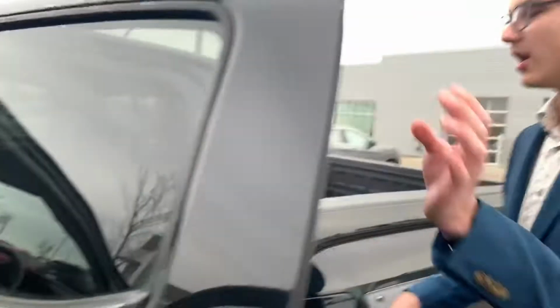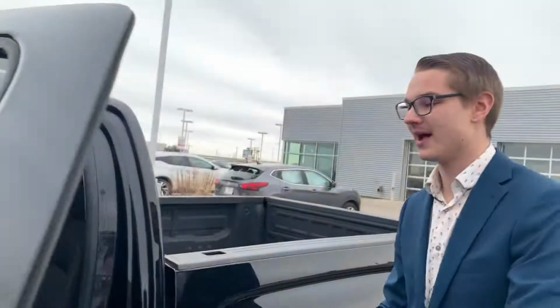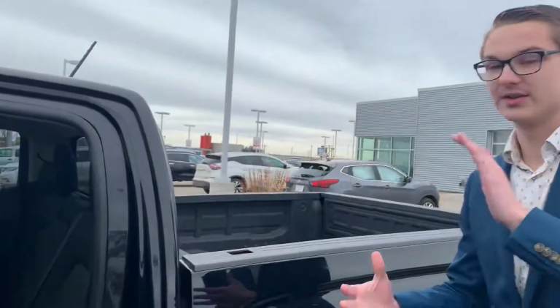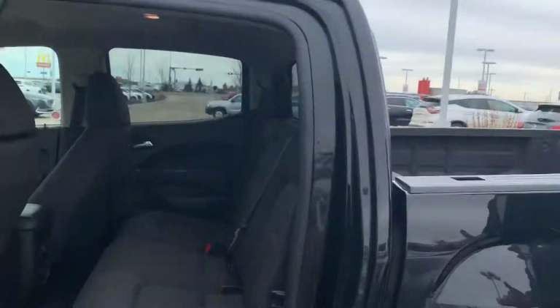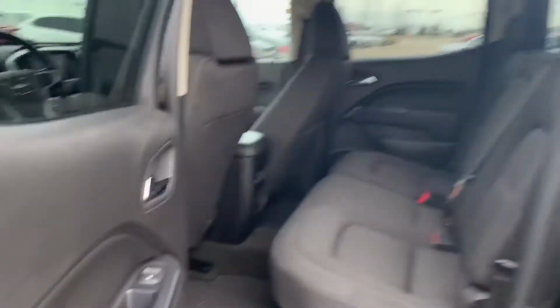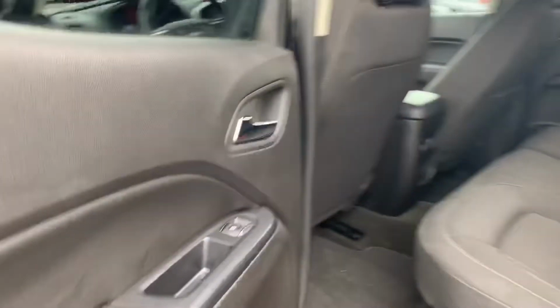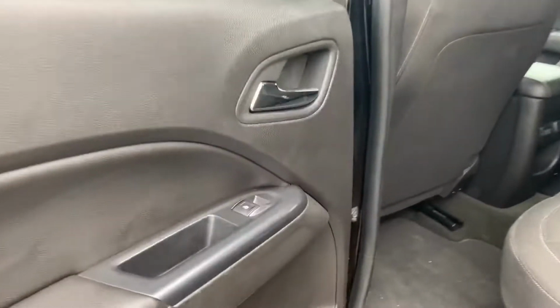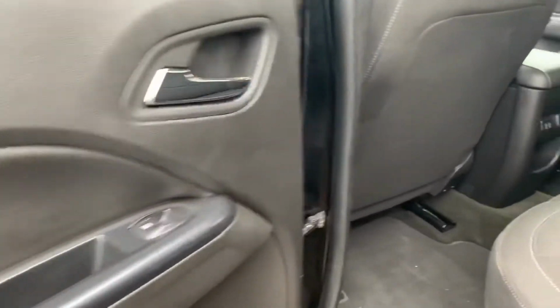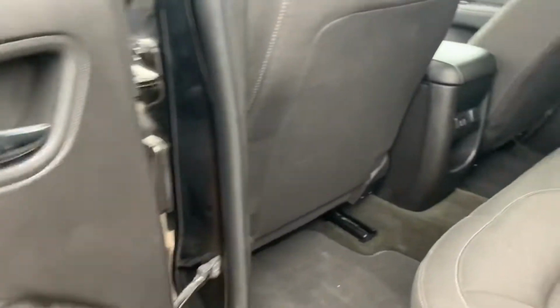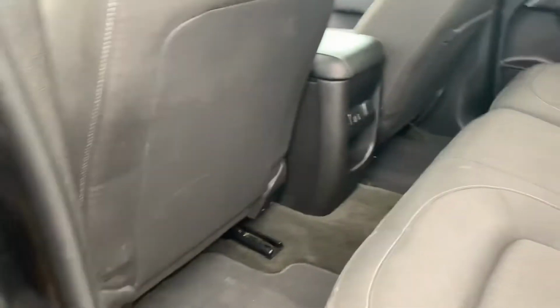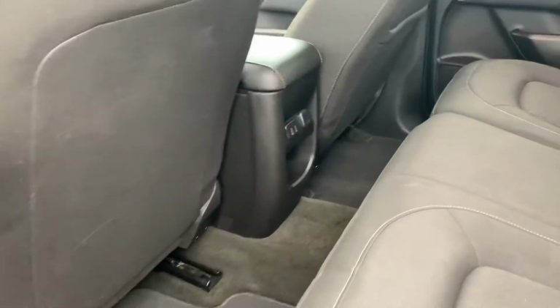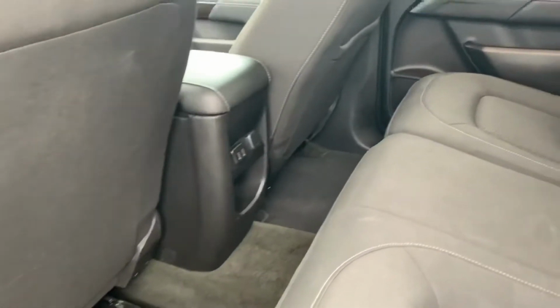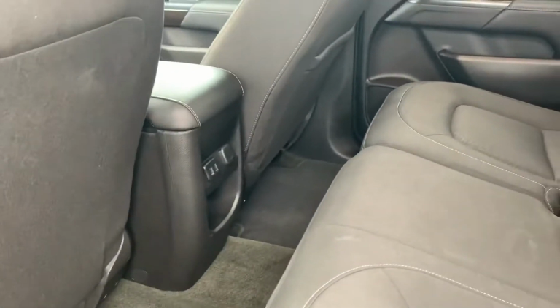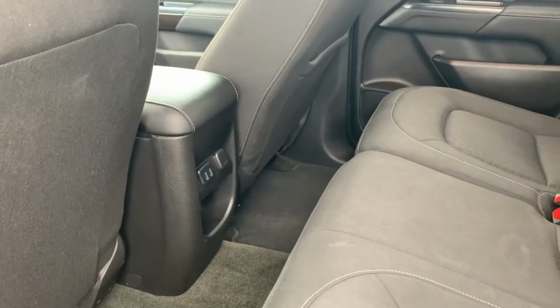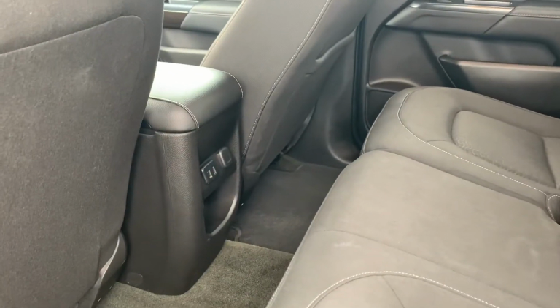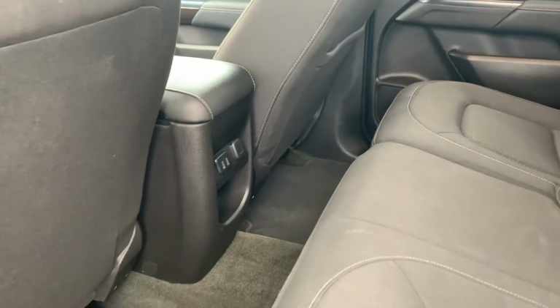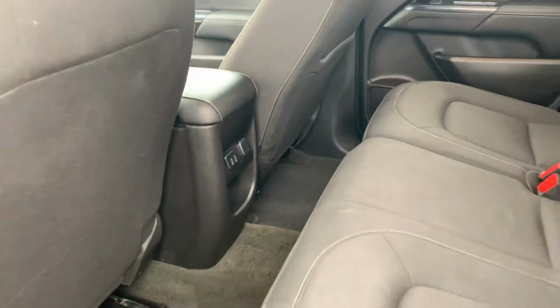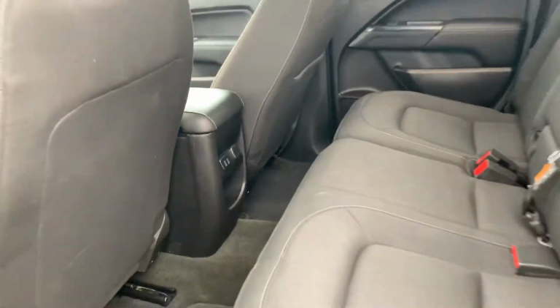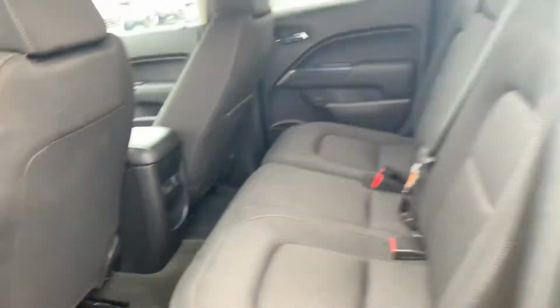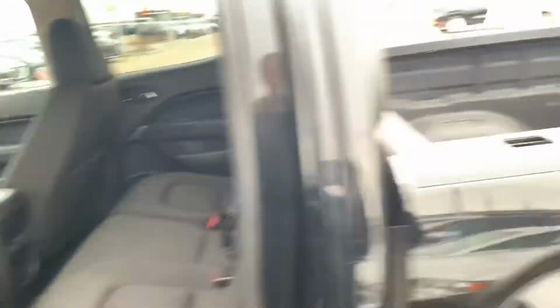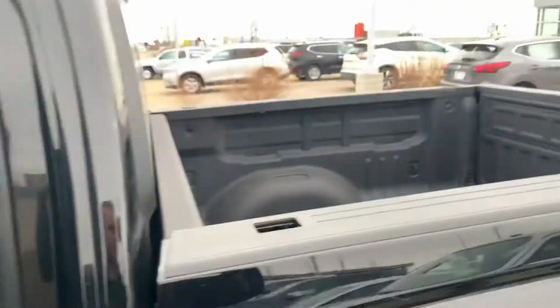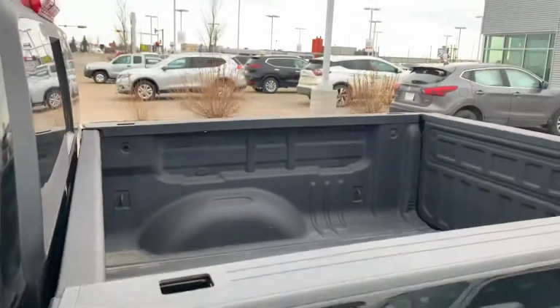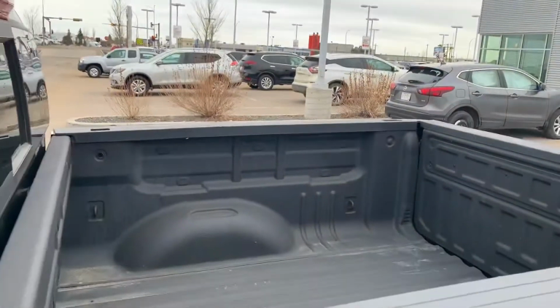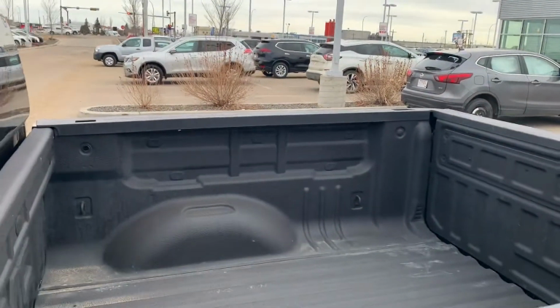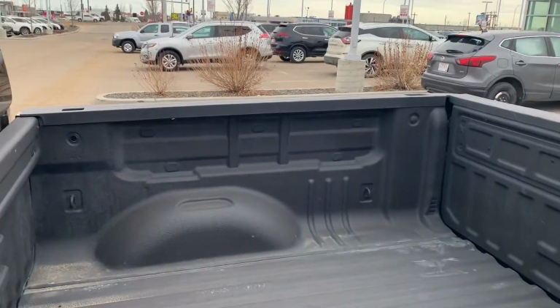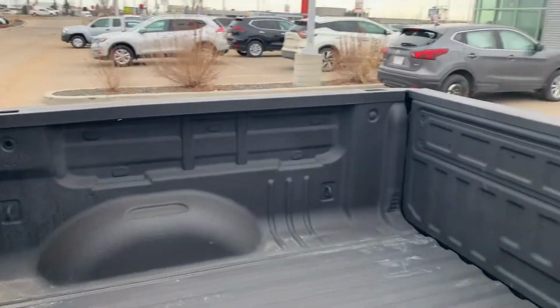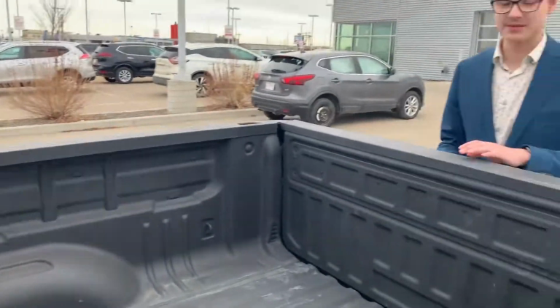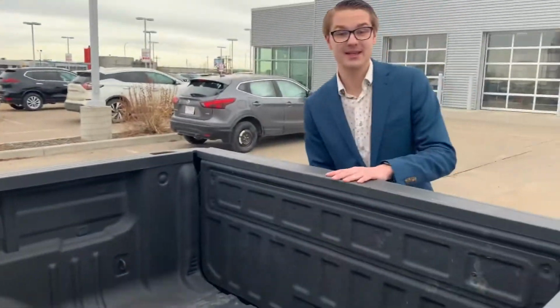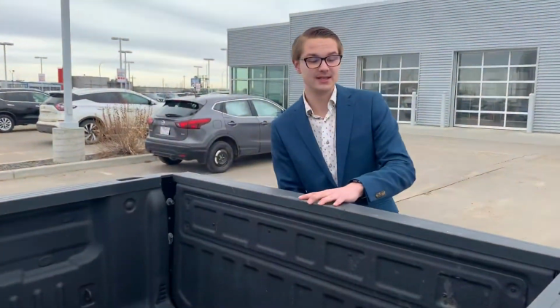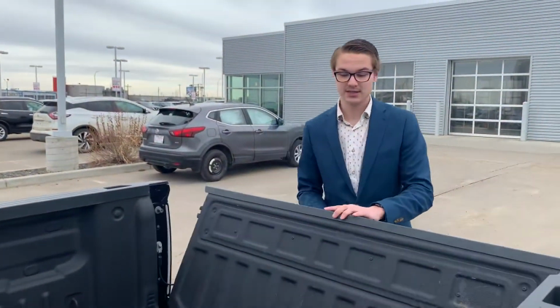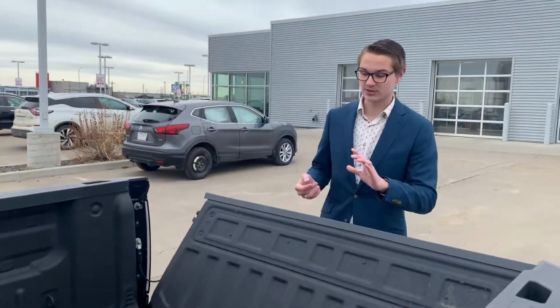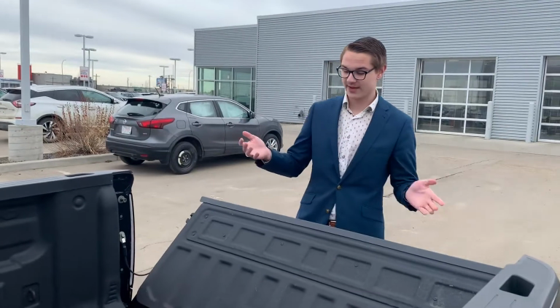On to the back here, tons of spacious seating. These are stain-resistant cloth seats, two USB ports back there, and your 12-volt charging port, just in case your passengers in the back needed to charge their devices.